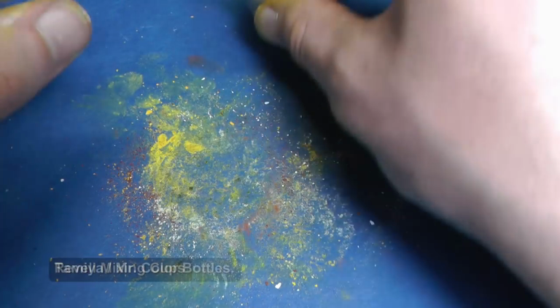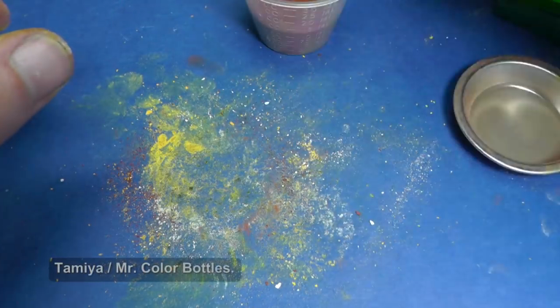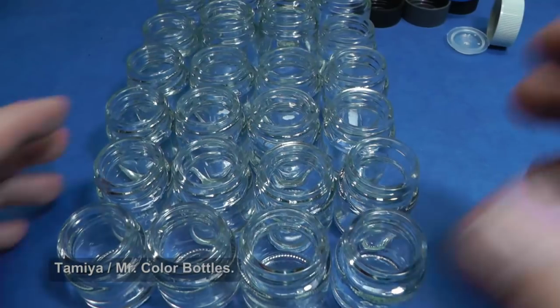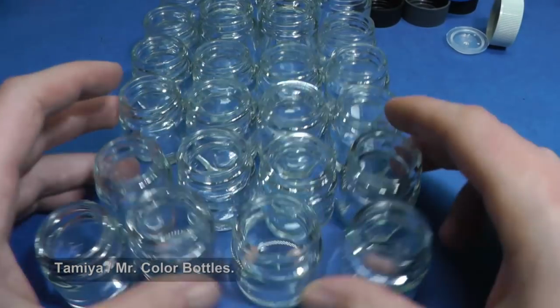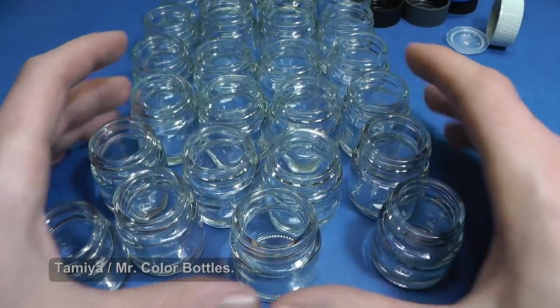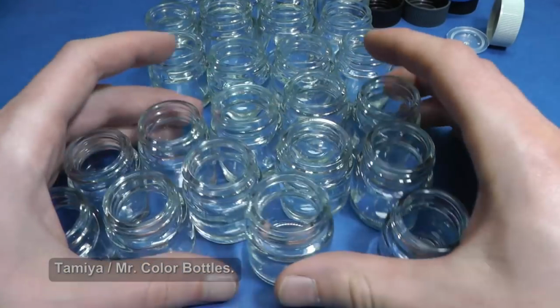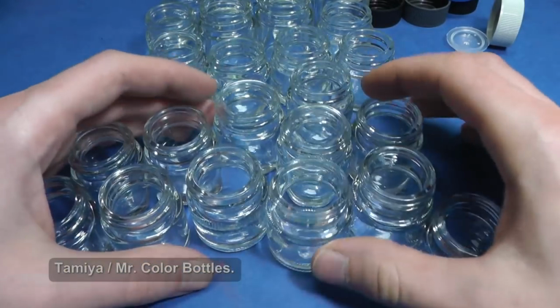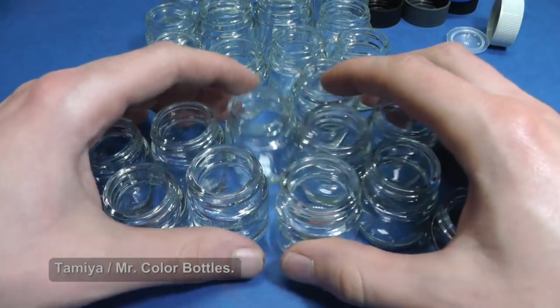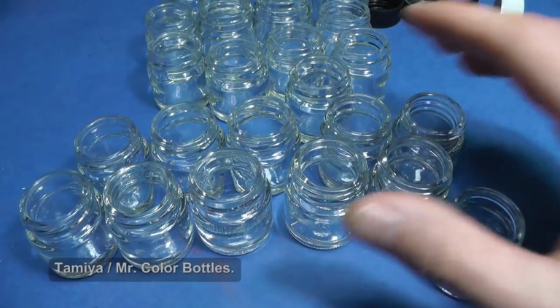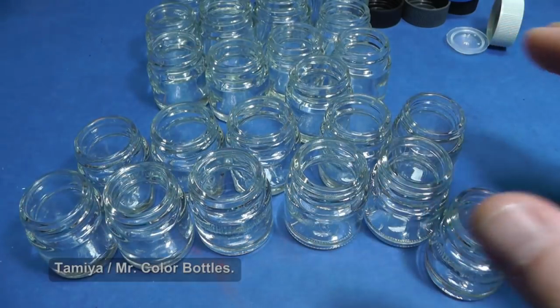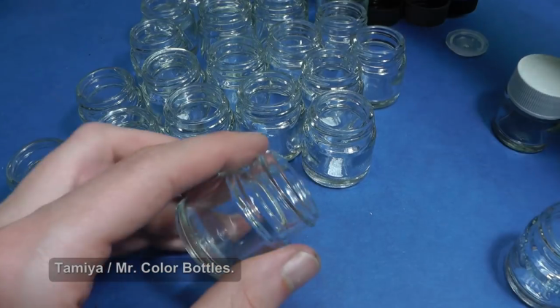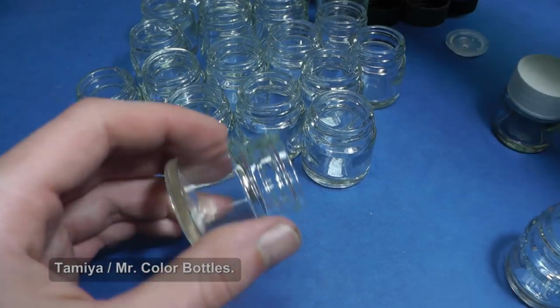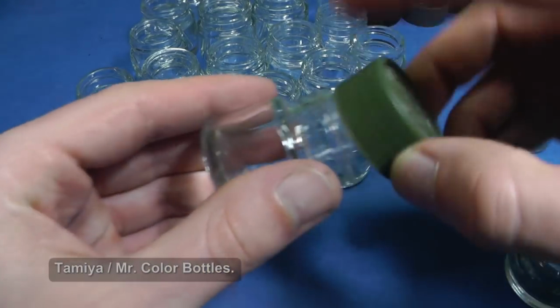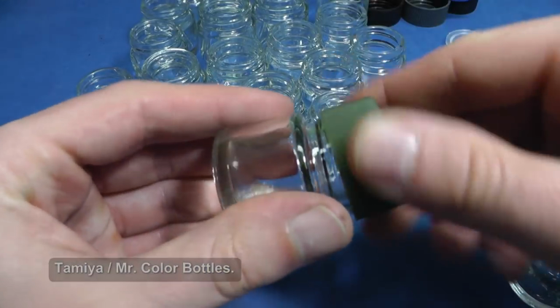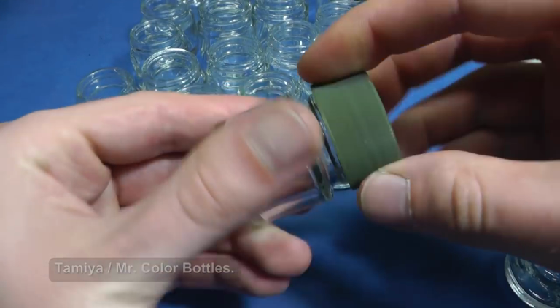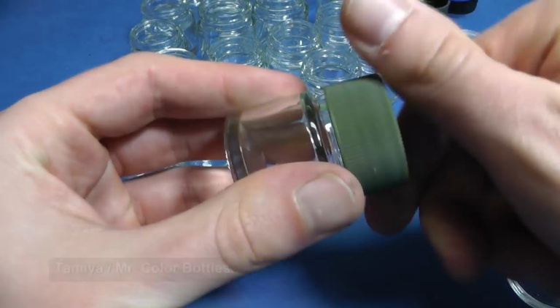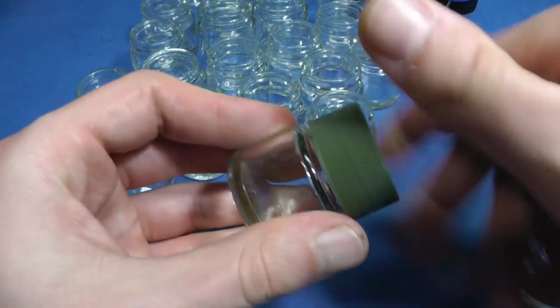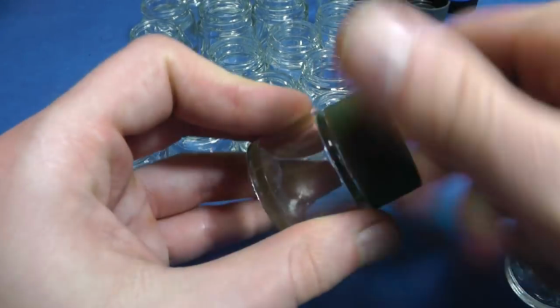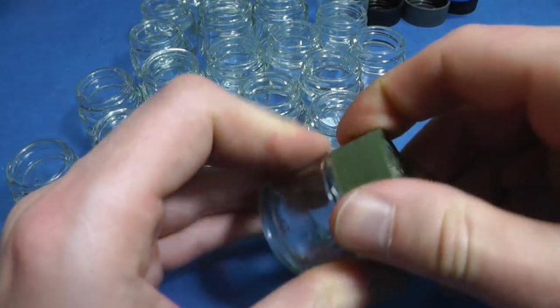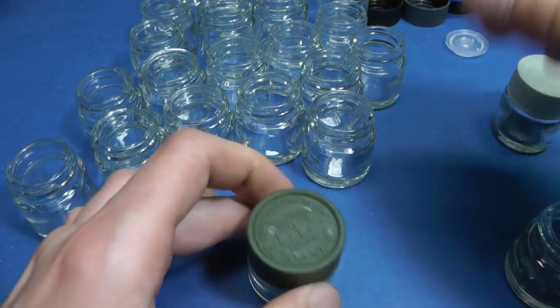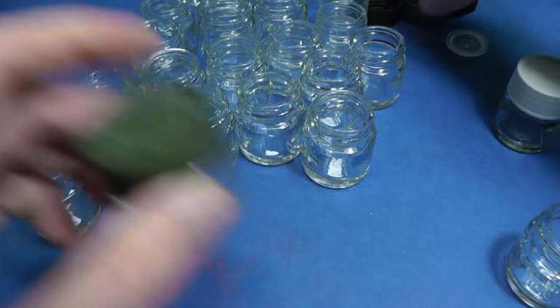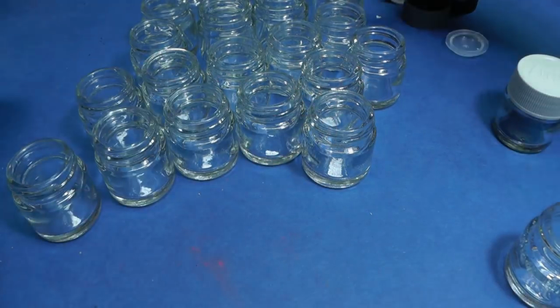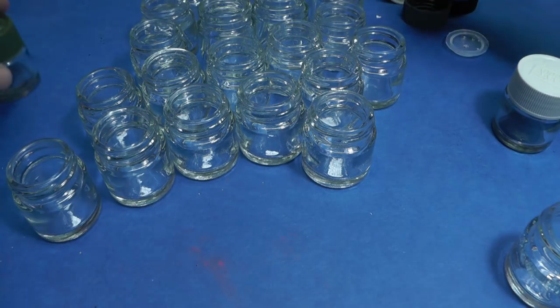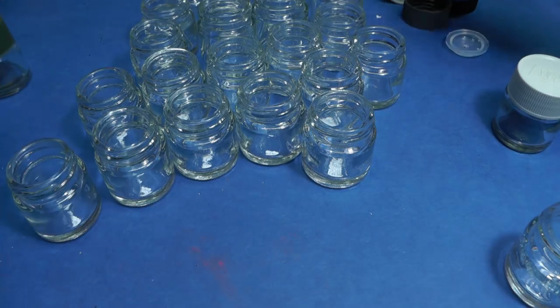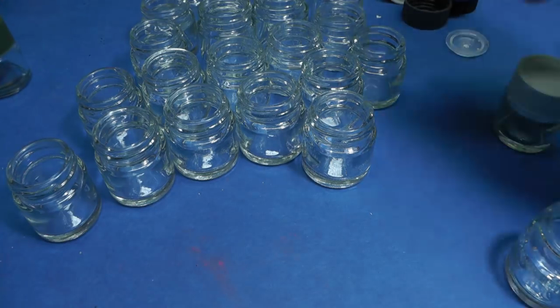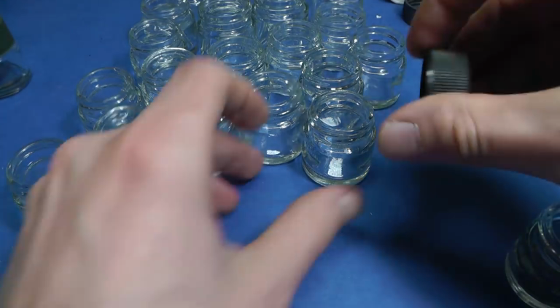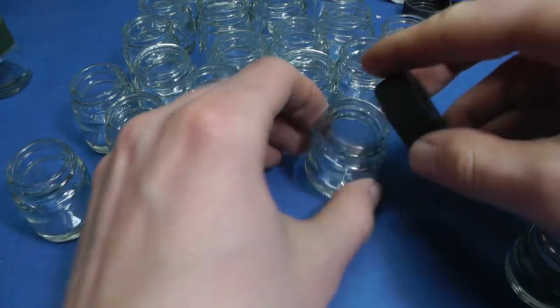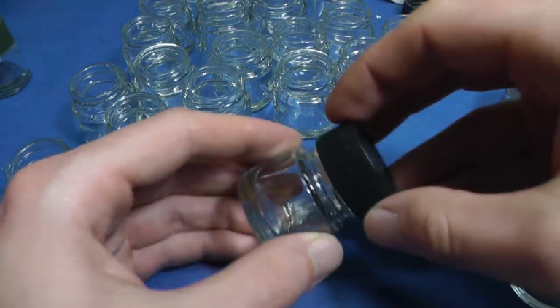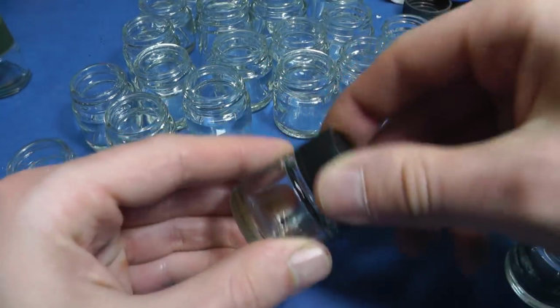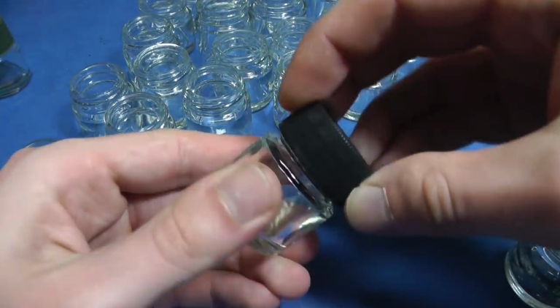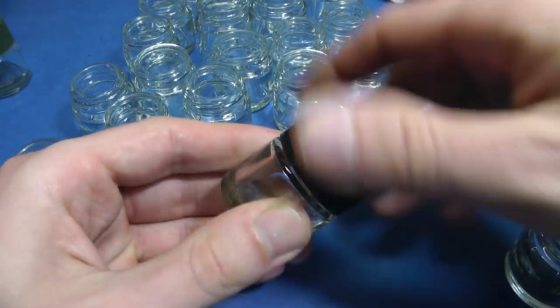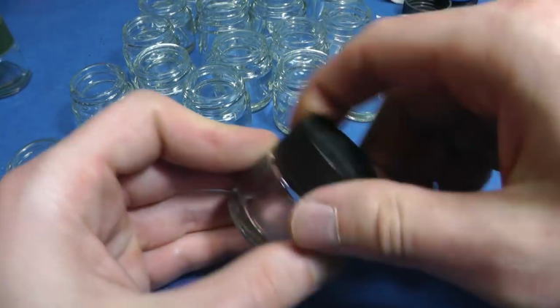So I need some cheap bottles for the pigment. I found out that small acrylic Tamiya or Ganze color bottles have precisely 15ml volume, and I also like using little glass bottles.